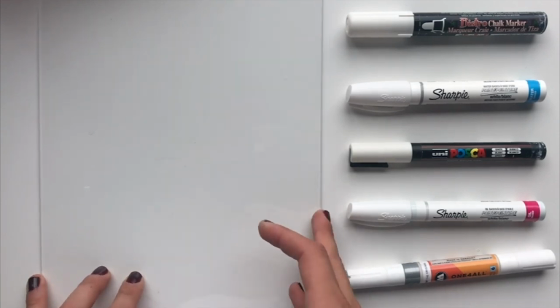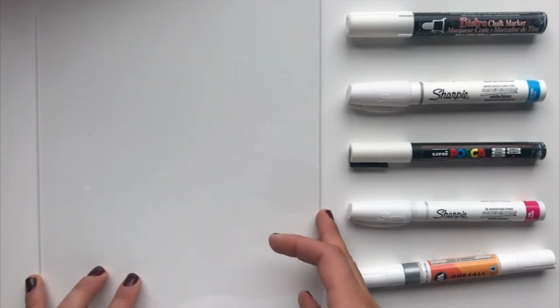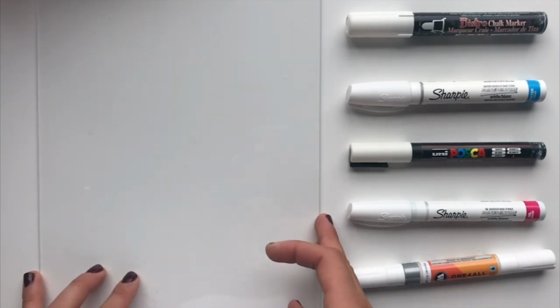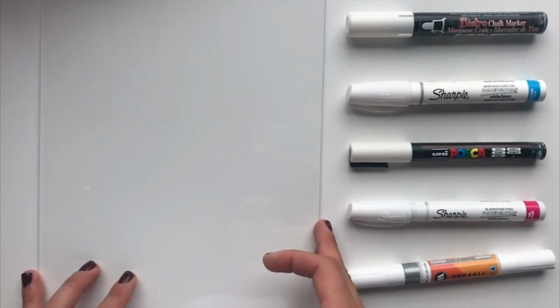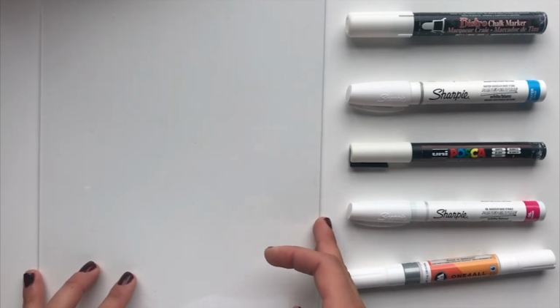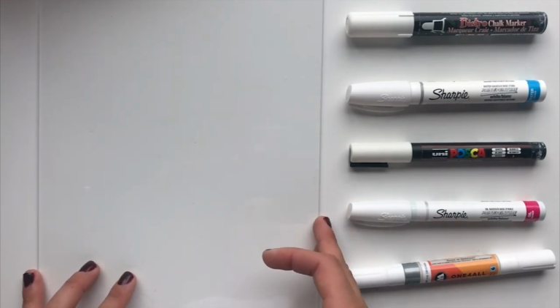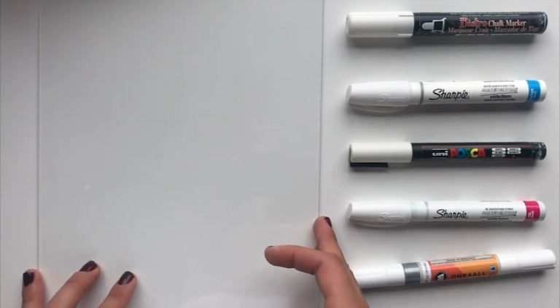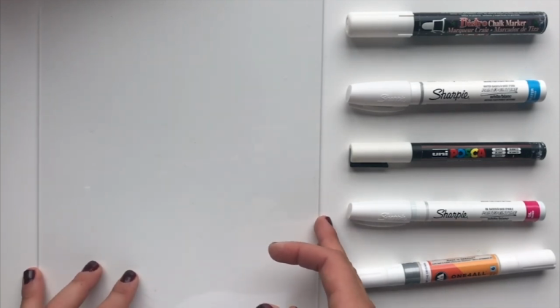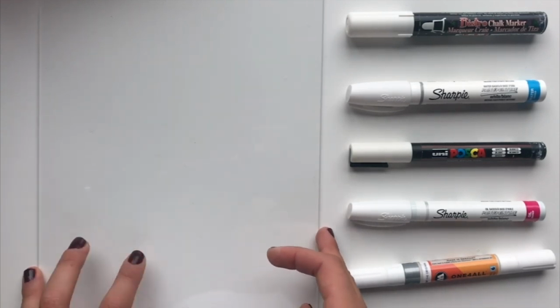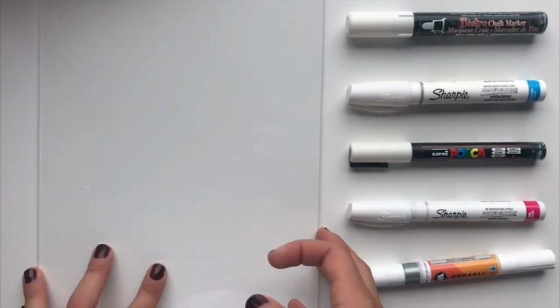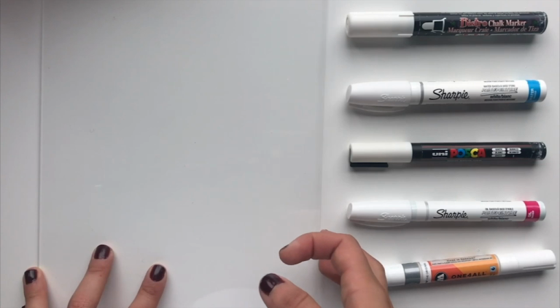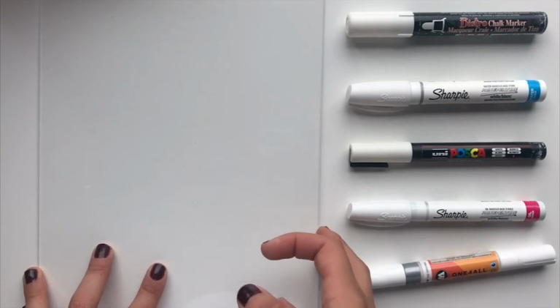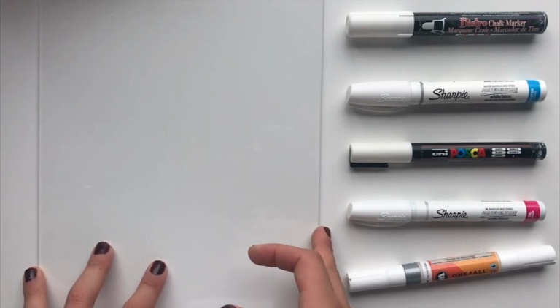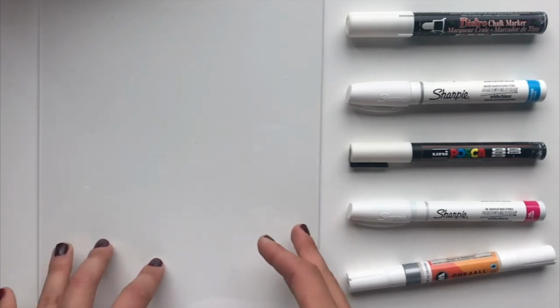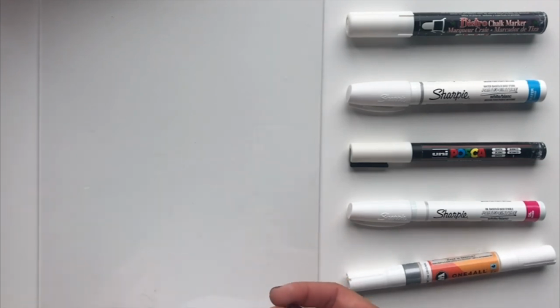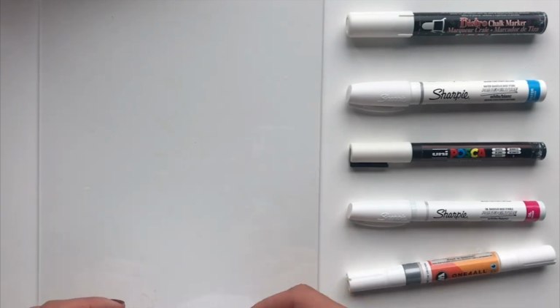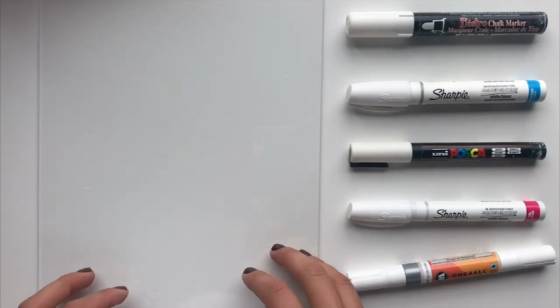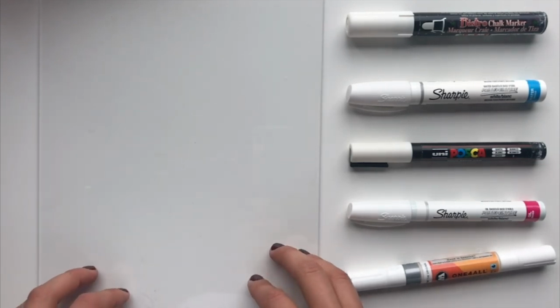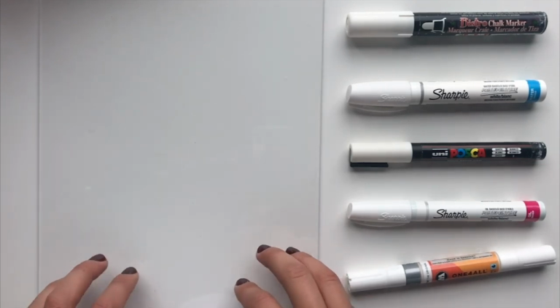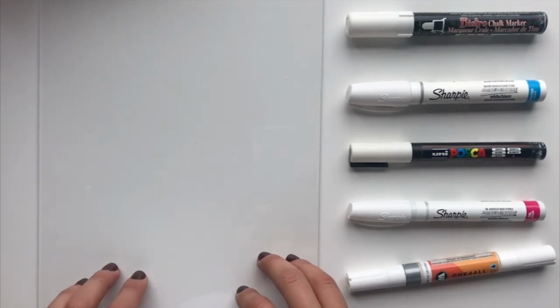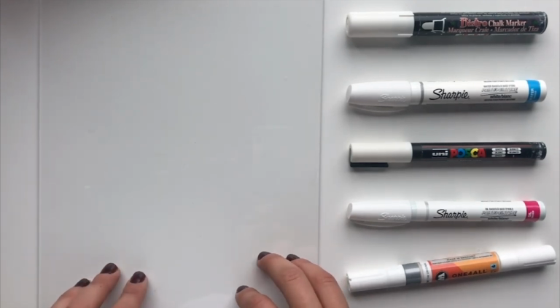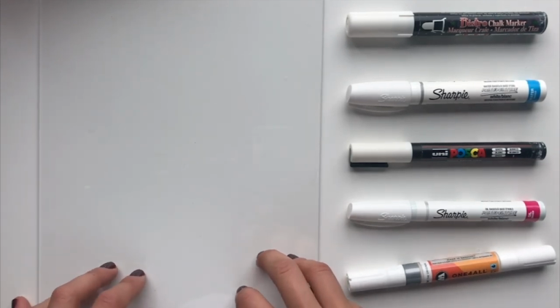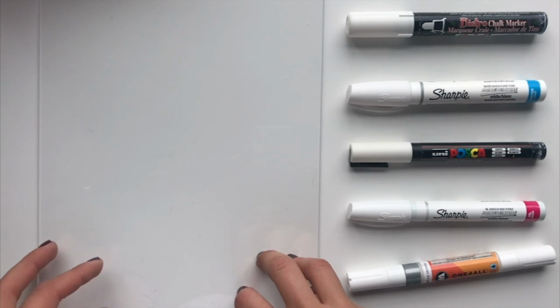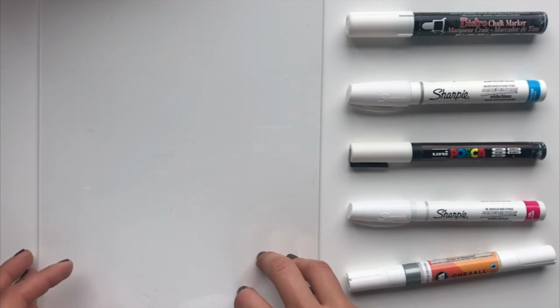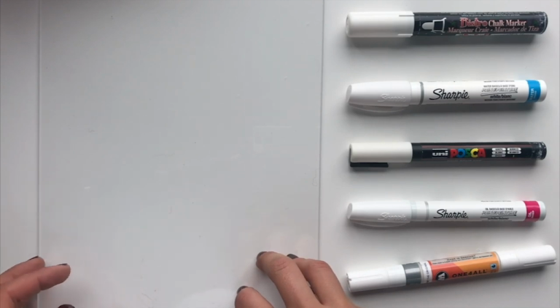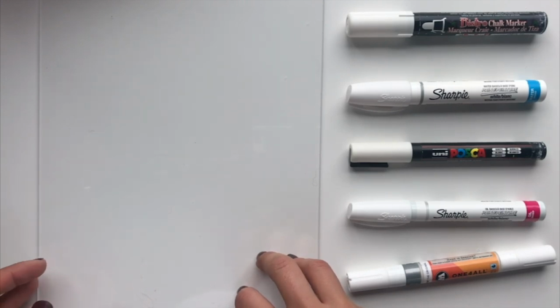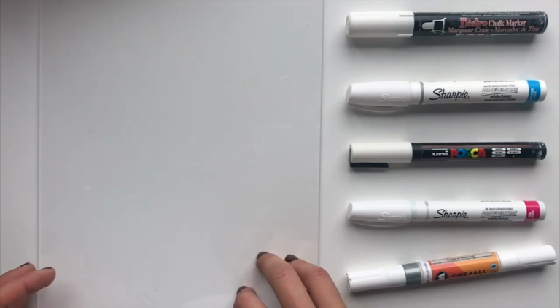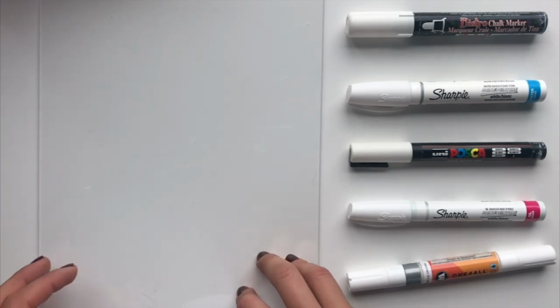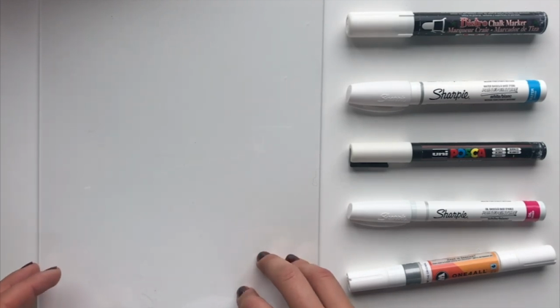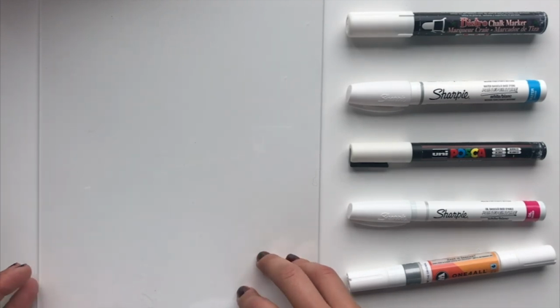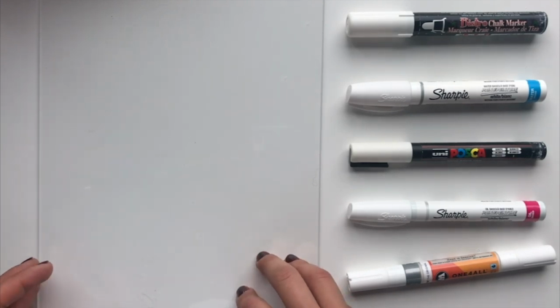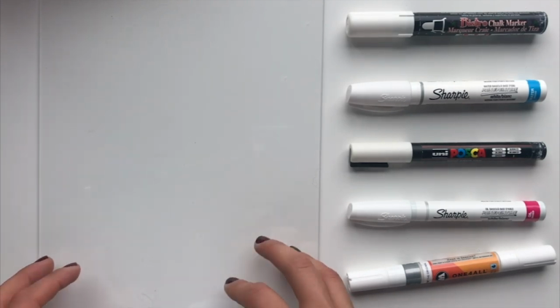They're also just called plexiglass sometimes. And if you don't have any of those stores in your area, there are usually specialty retailers that will sell and cut acrylic for you, and that can sometimes end up being cheaper than the hardware store.